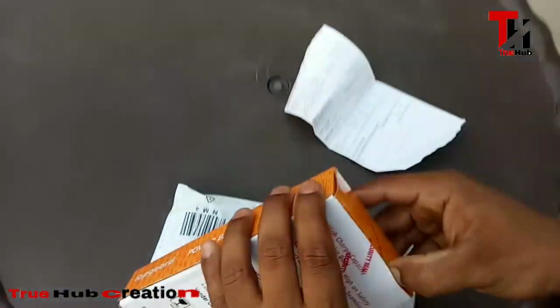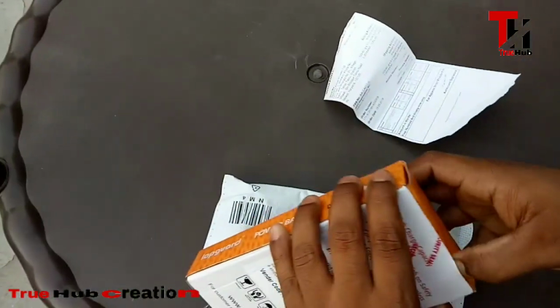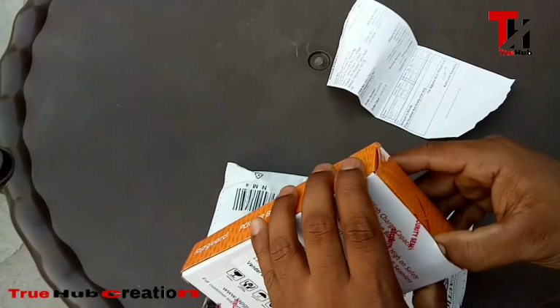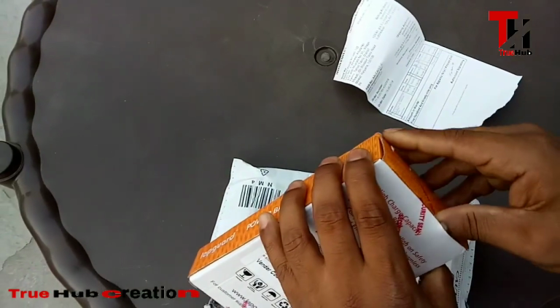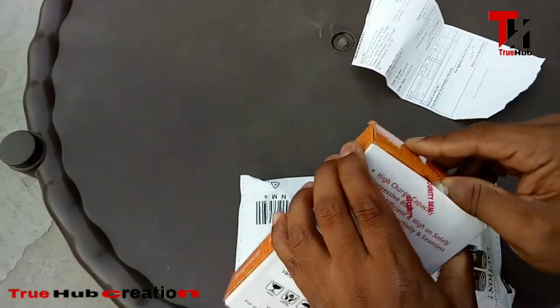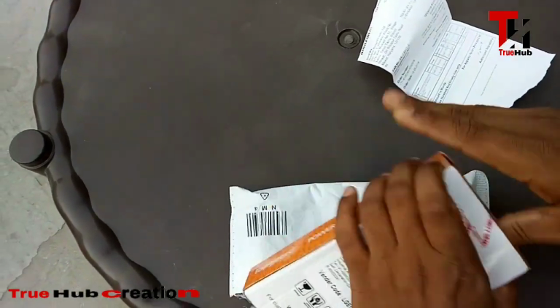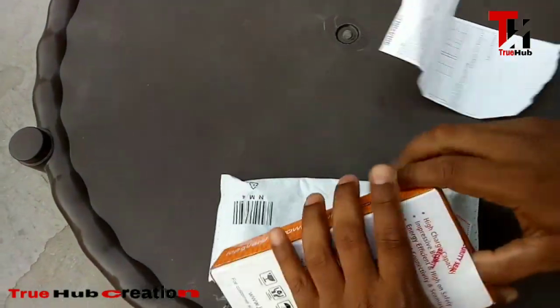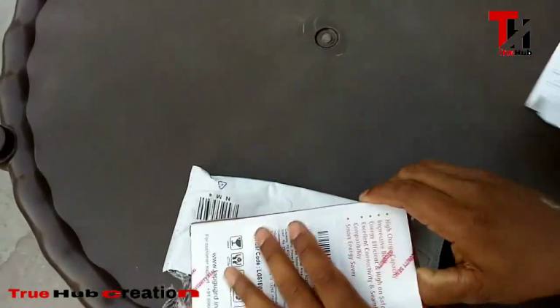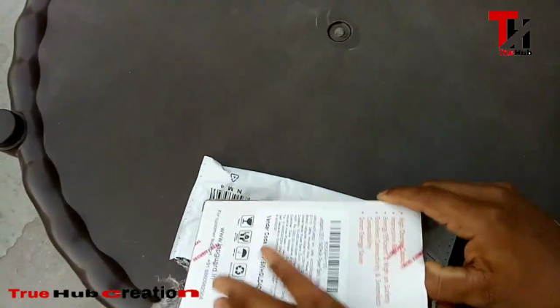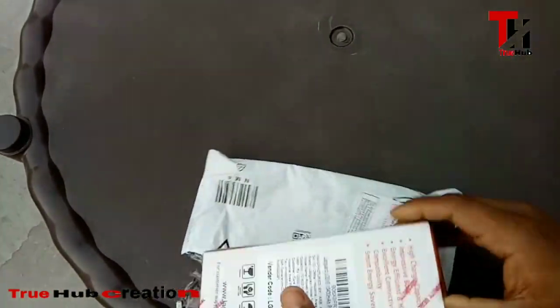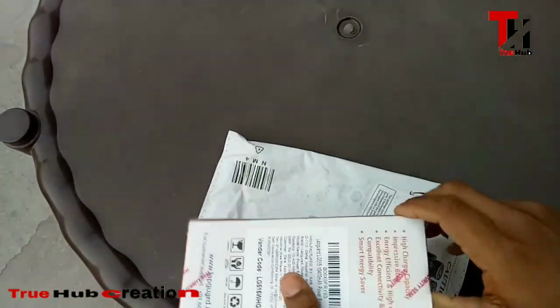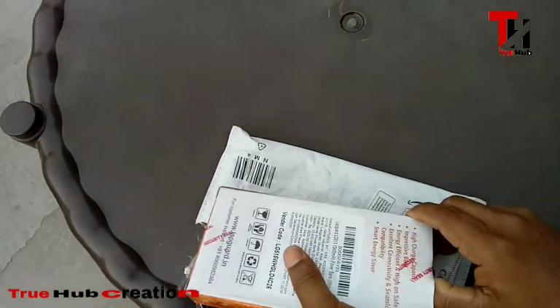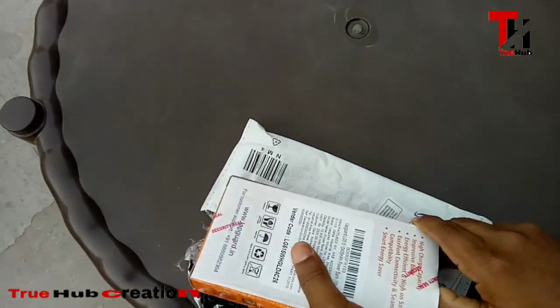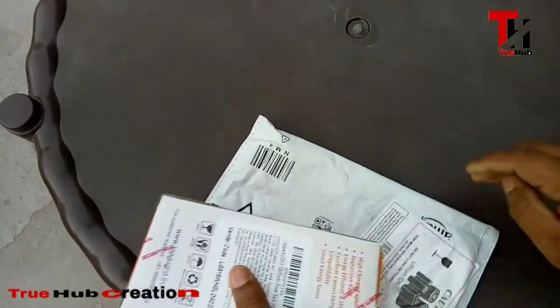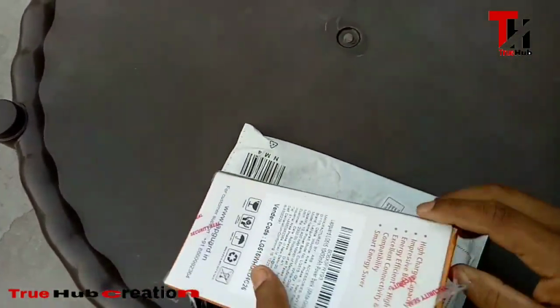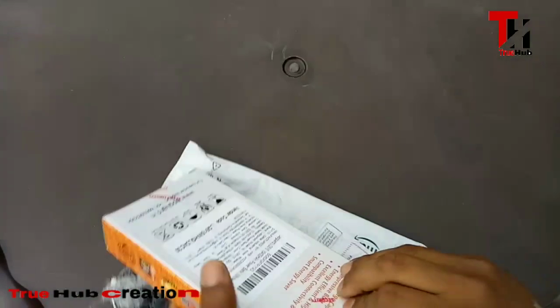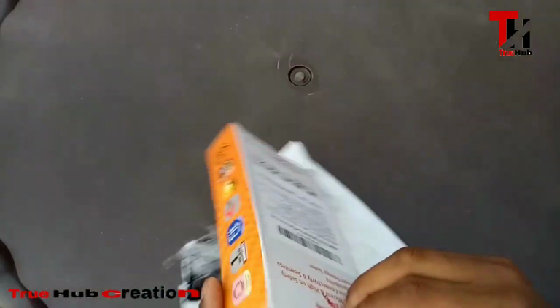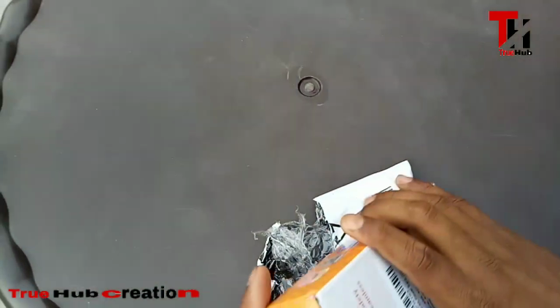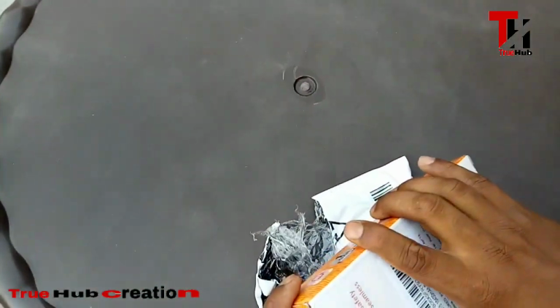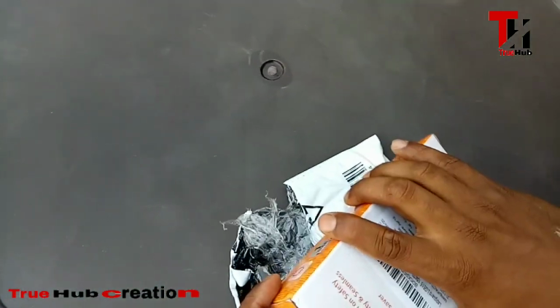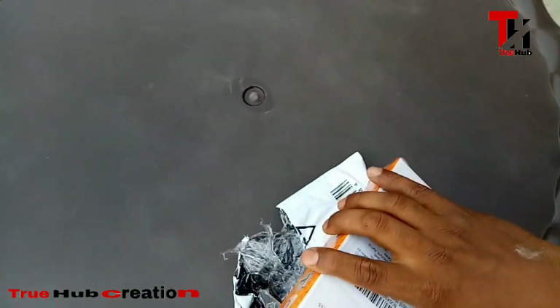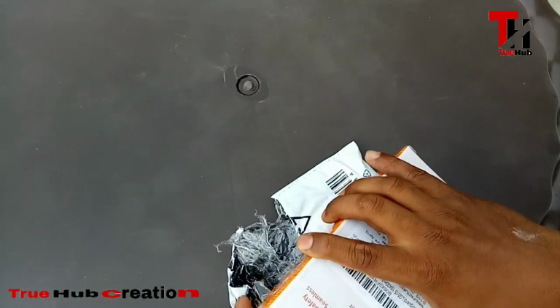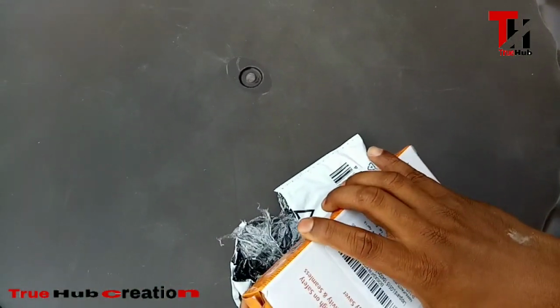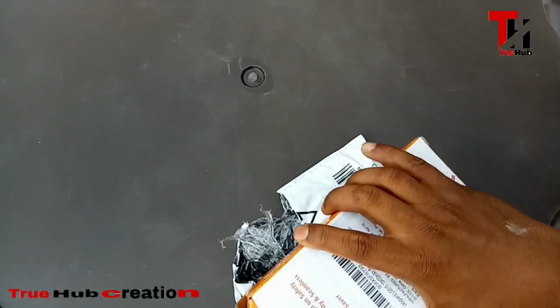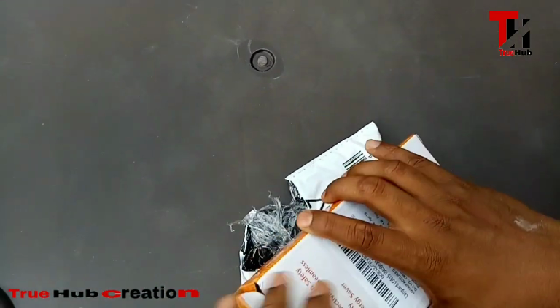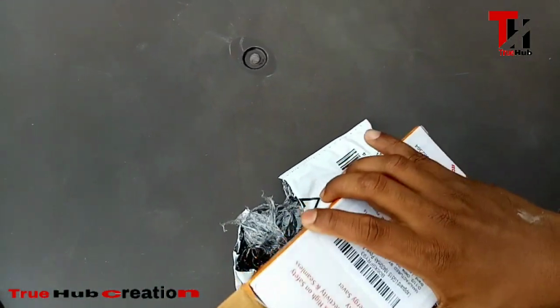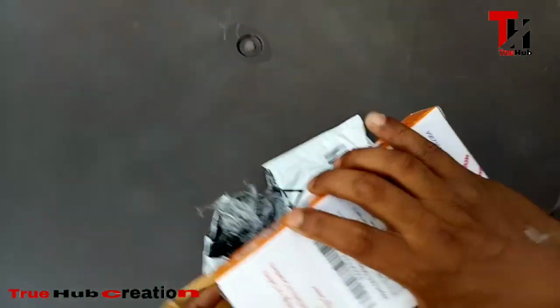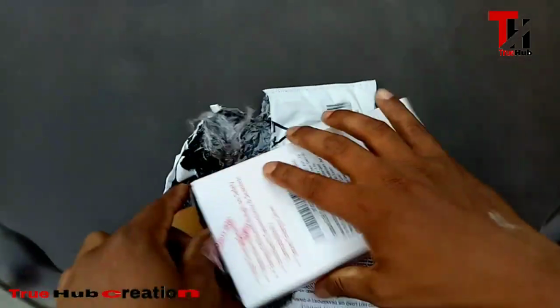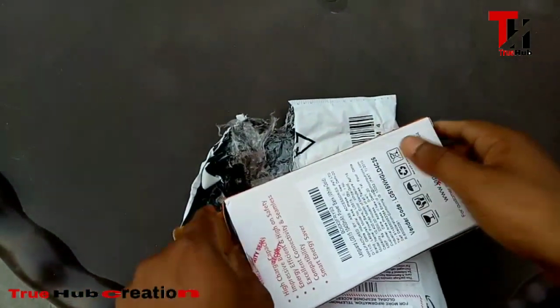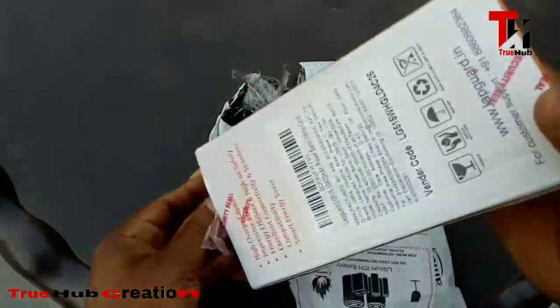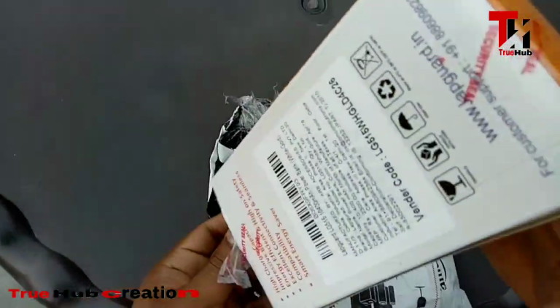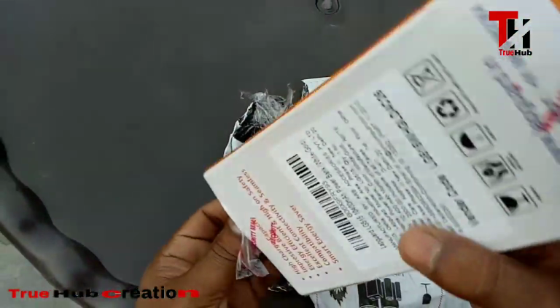Actually, the original price of this power bank was 1200 rupees, but I got it for 50% off. I got this power bank for 50% off — what a deal!